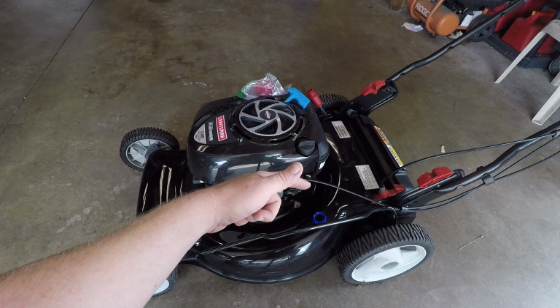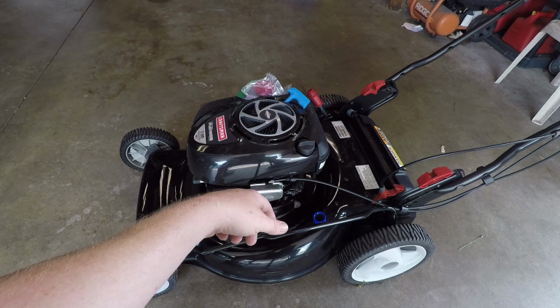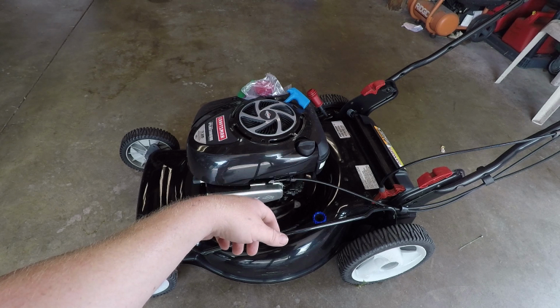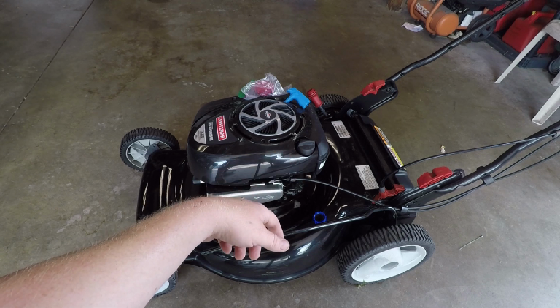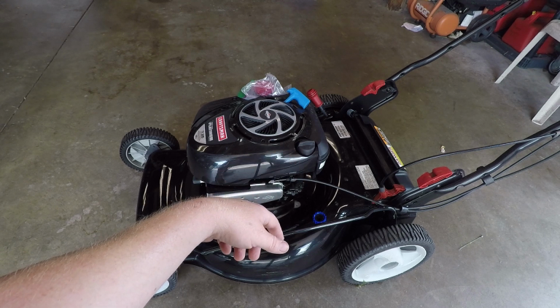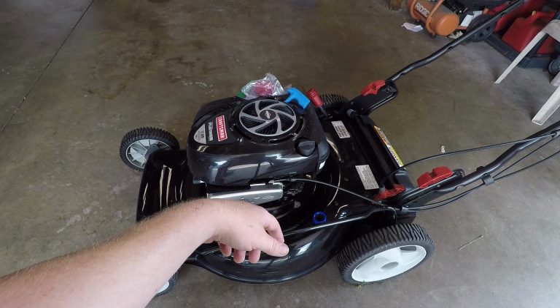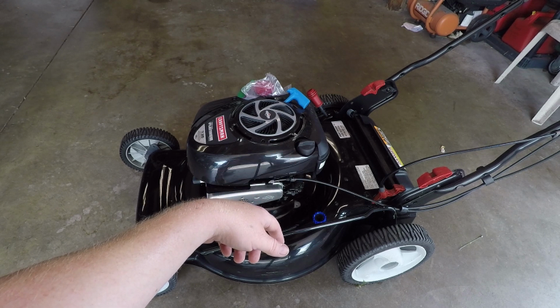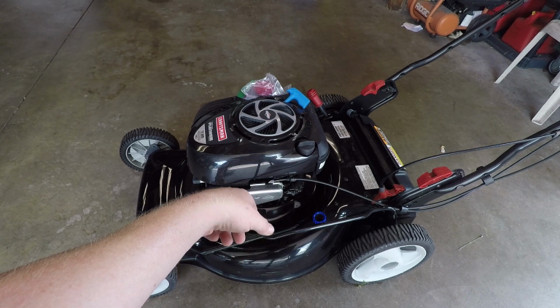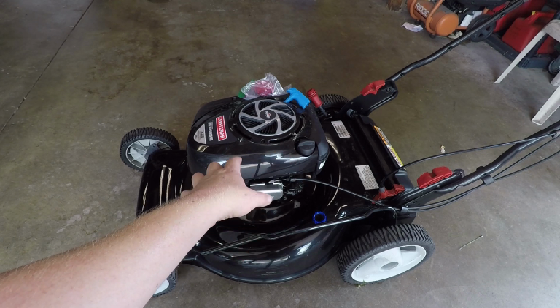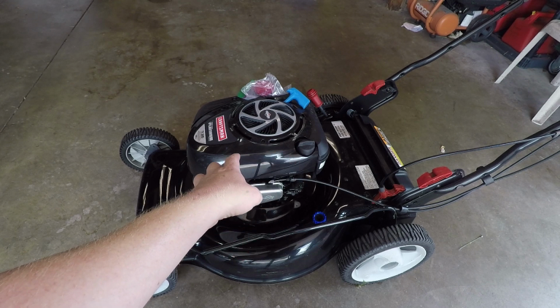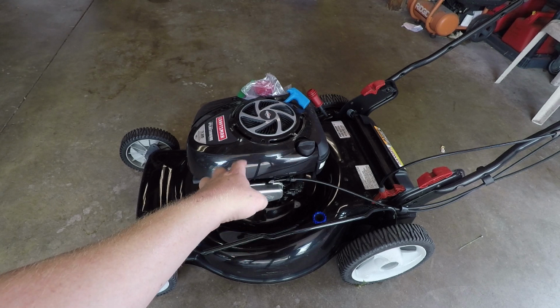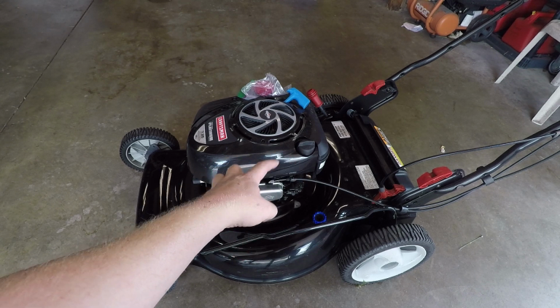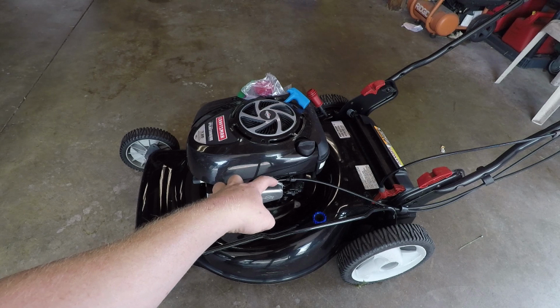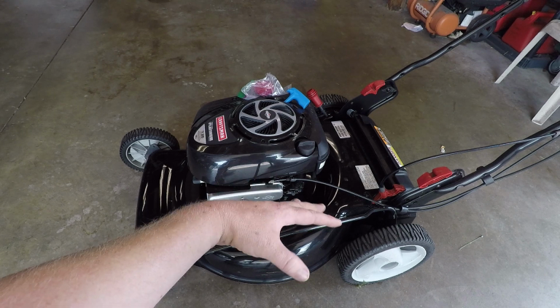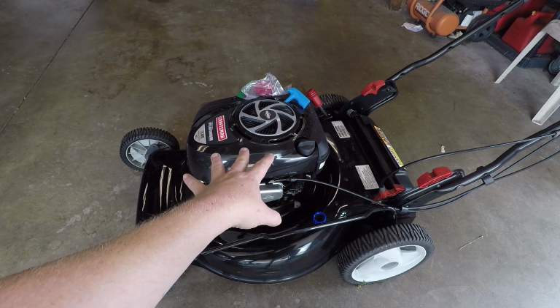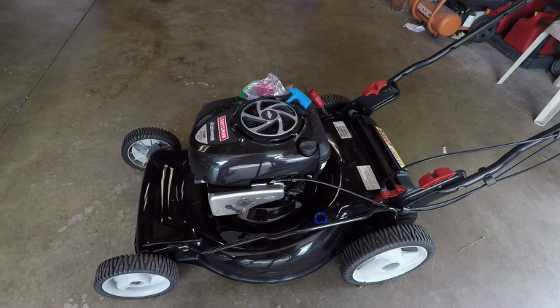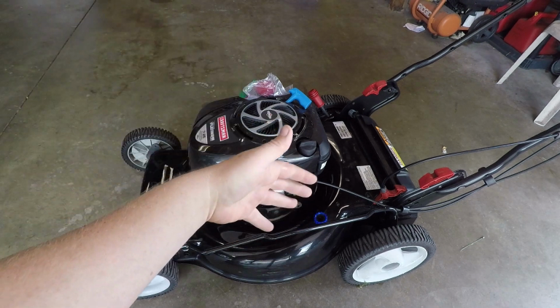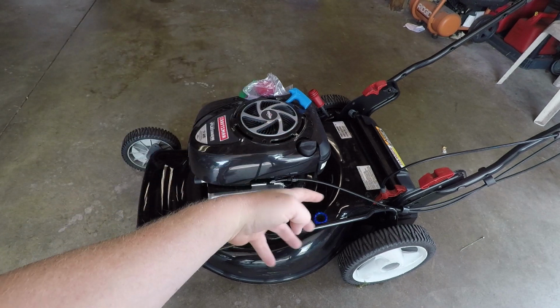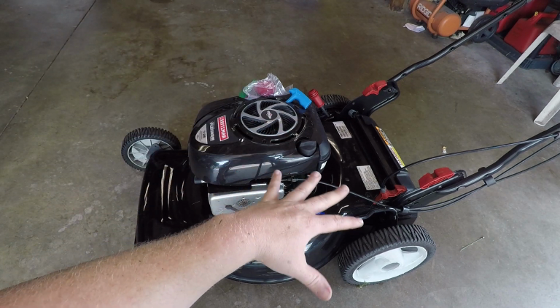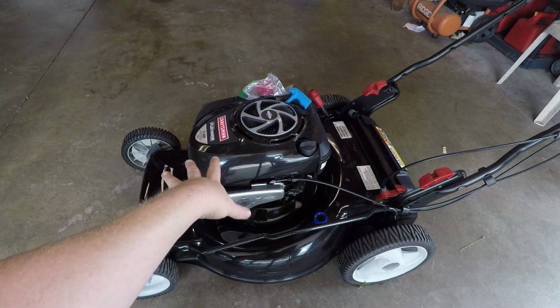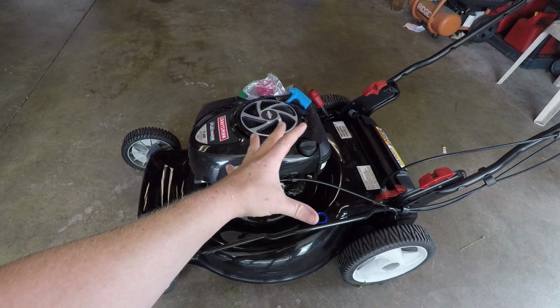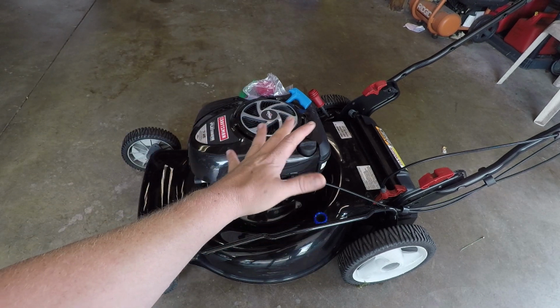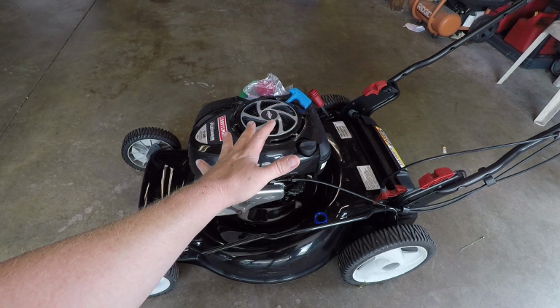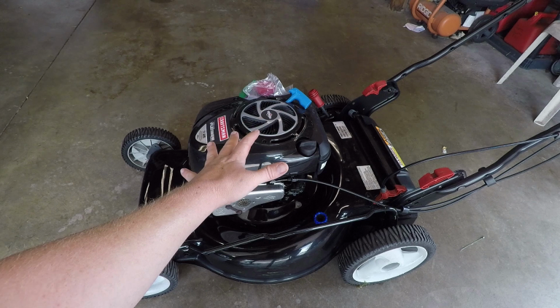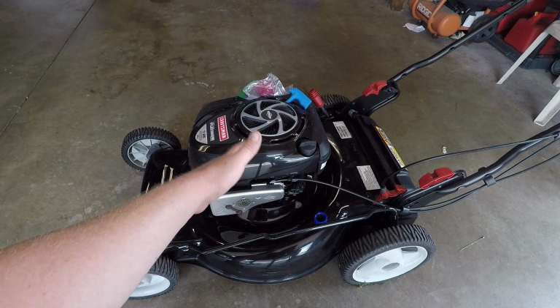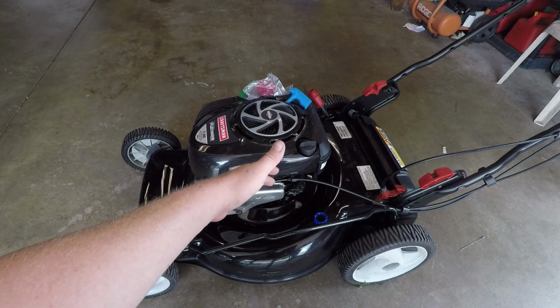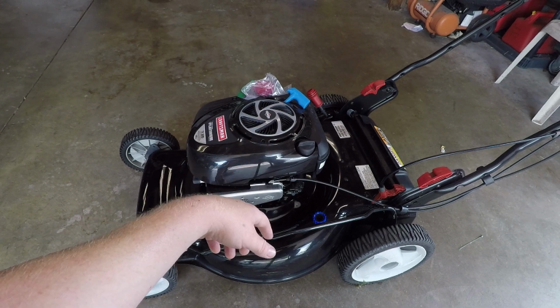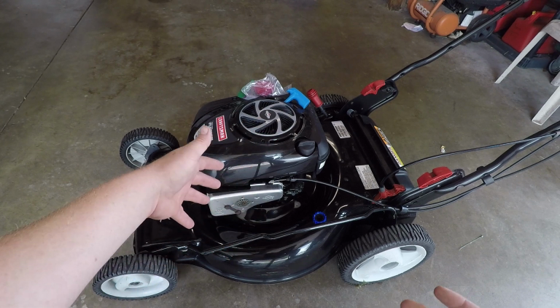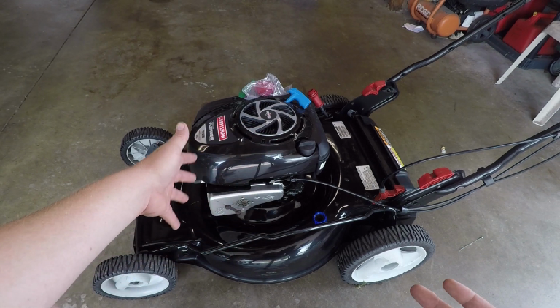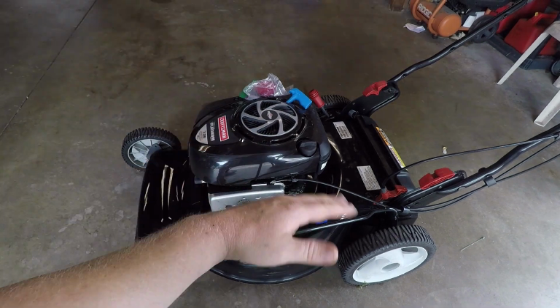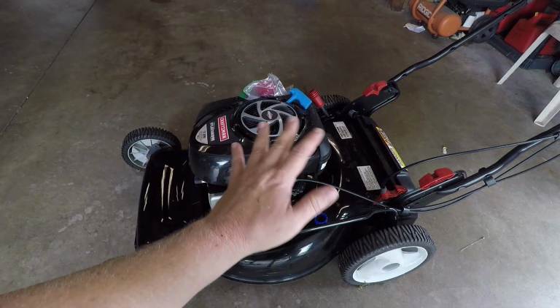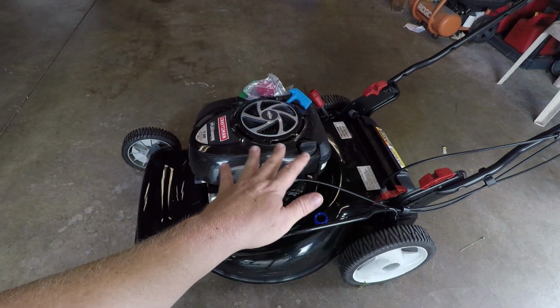I sent it back for warranty repair, they kept it for a month, and told me that somehow grass had made it into the carburetor and plugged things up. You'd think again that the engineers who made this thing could come up with a simple solution to keep that from happening — I mean, it's a lawnmower. All right, enough of that, let's get to working on this cable.